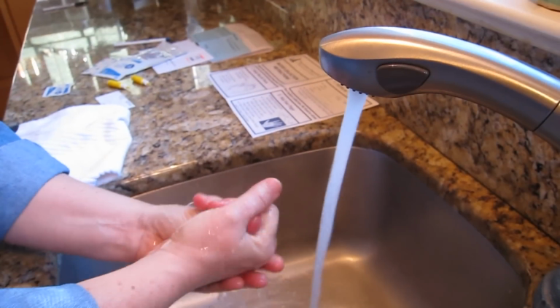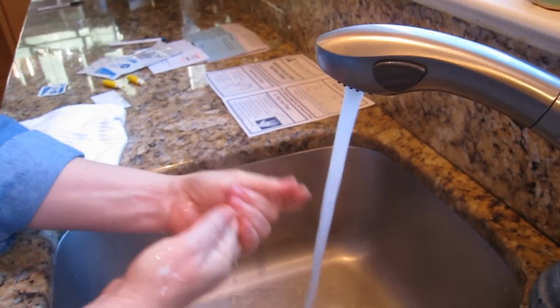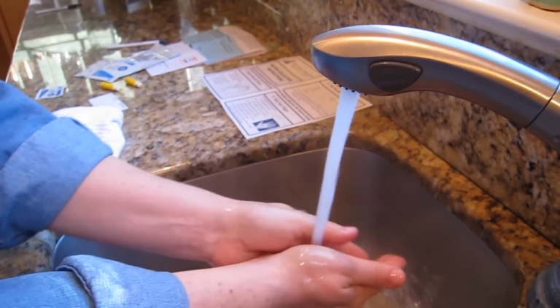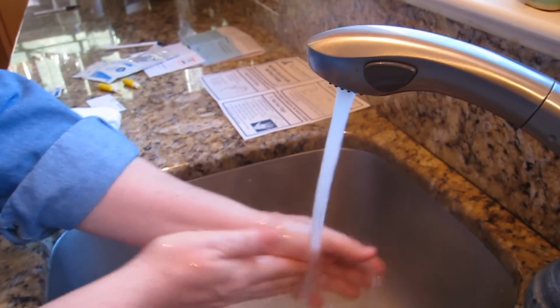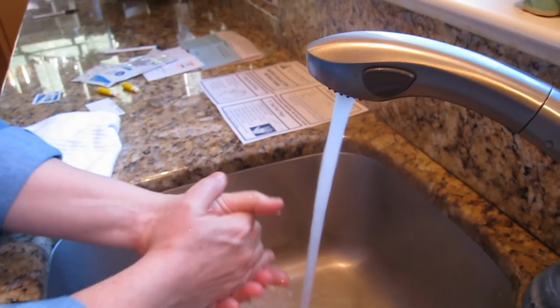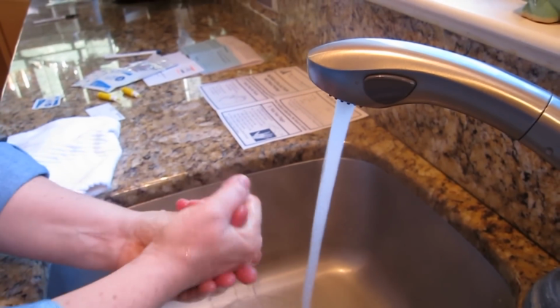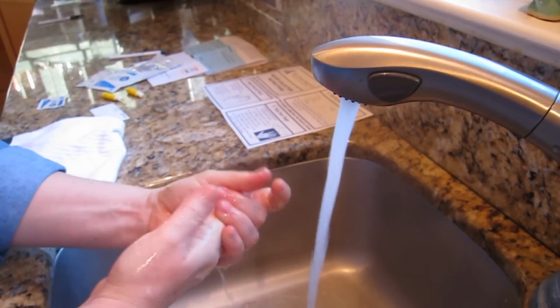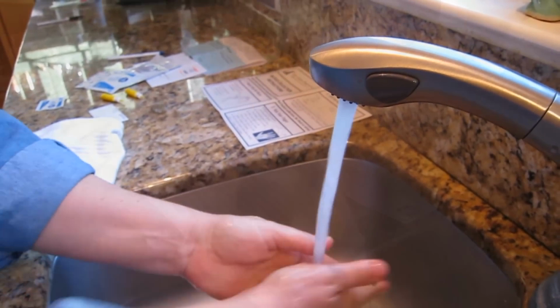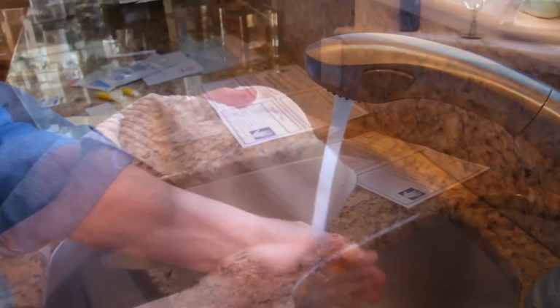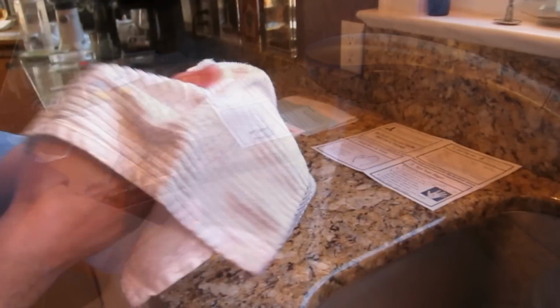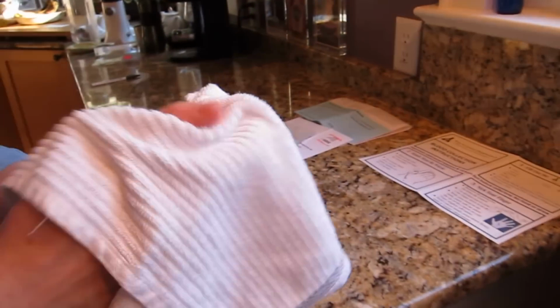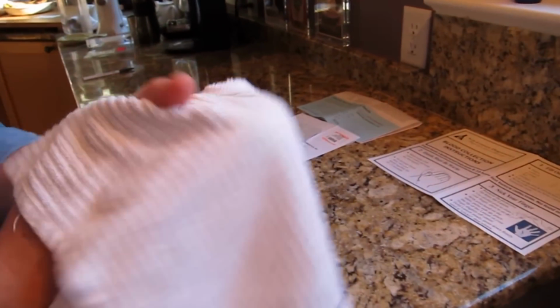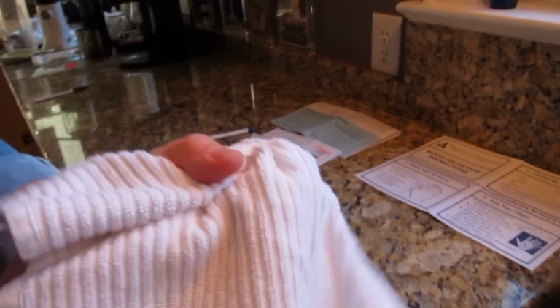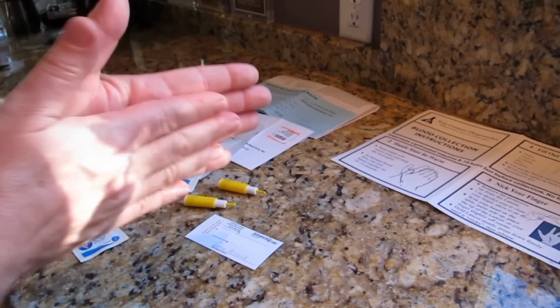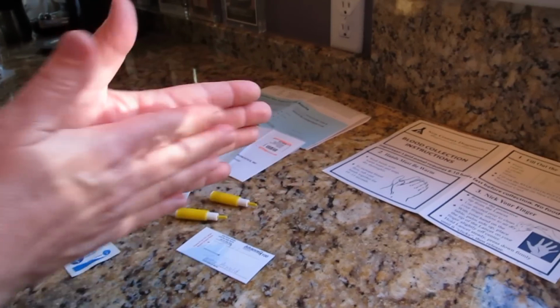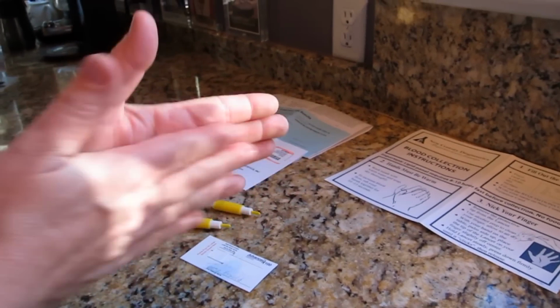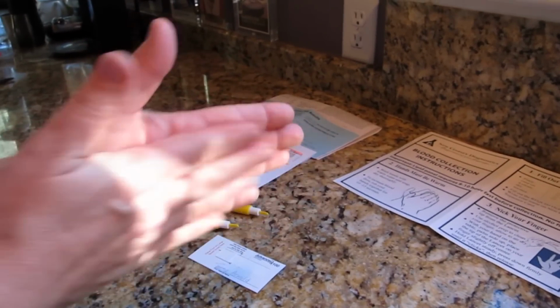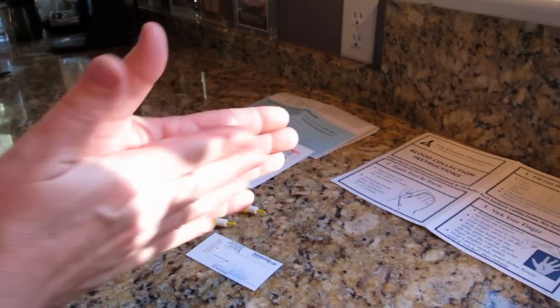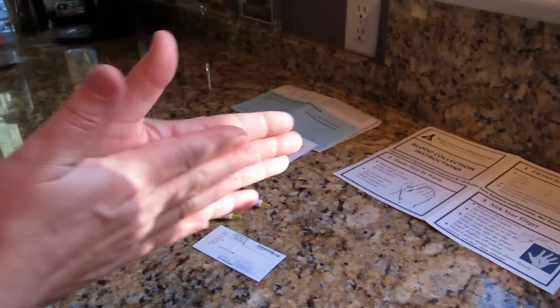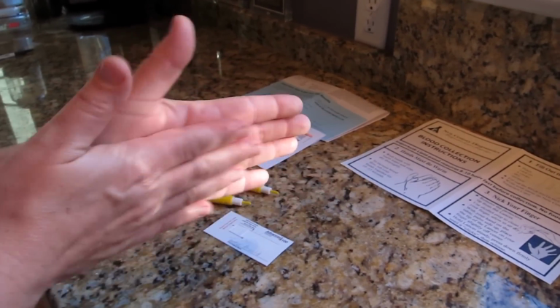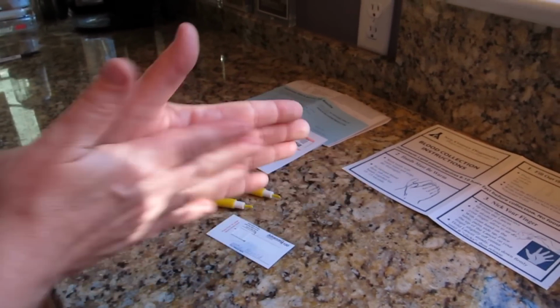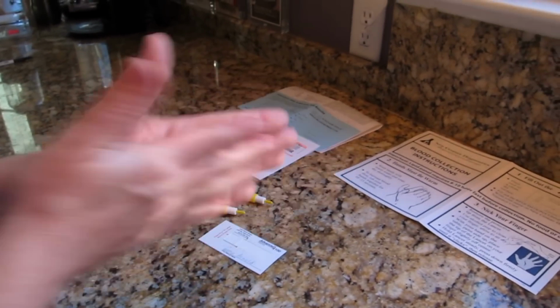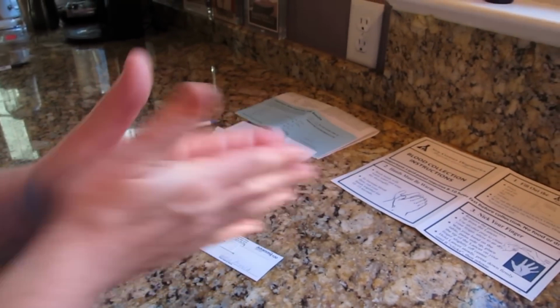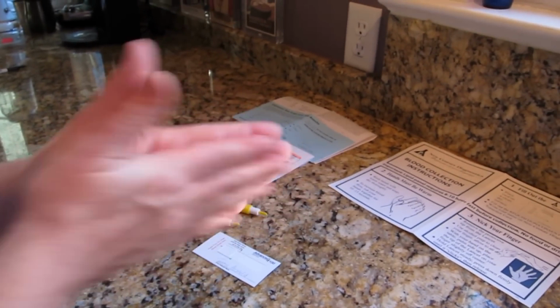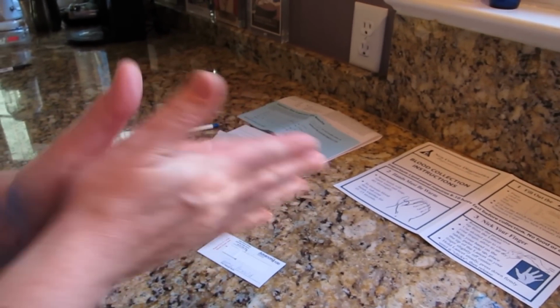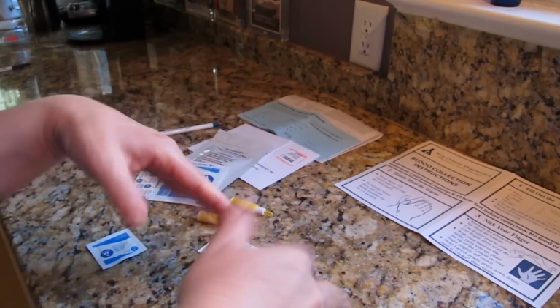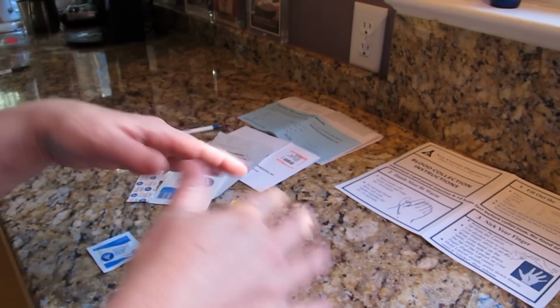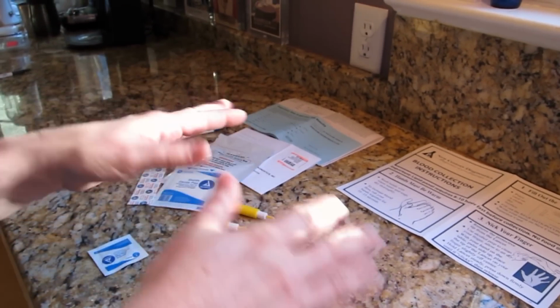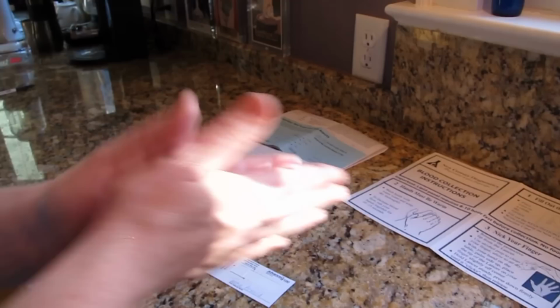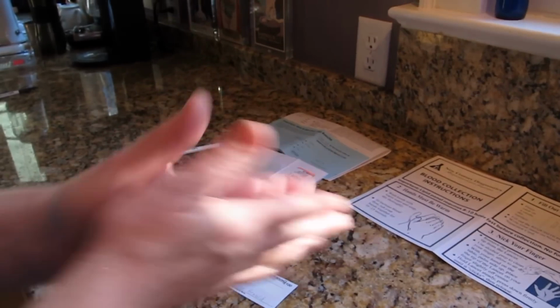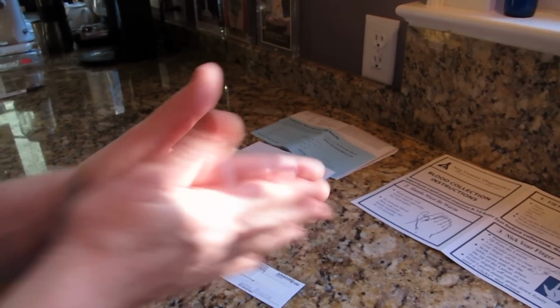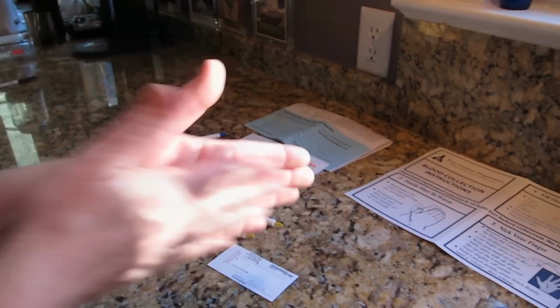Wash your hands with warm water and soap and dry them thoroughly. It helps to increase blood flow to rub your hands together for 10 or 15 seconds. It also helps to stand while doing this test.